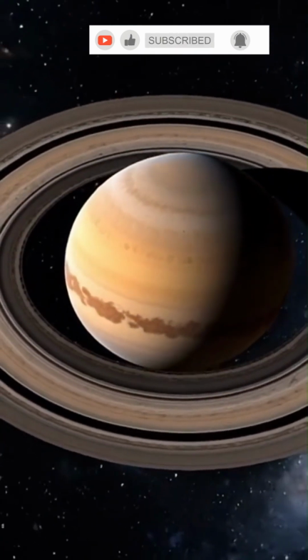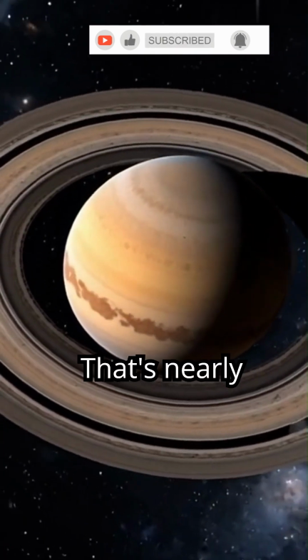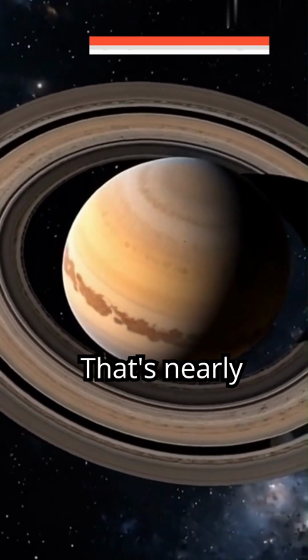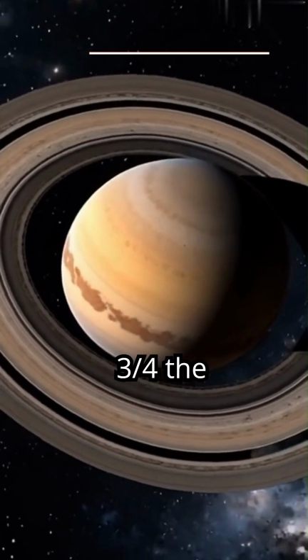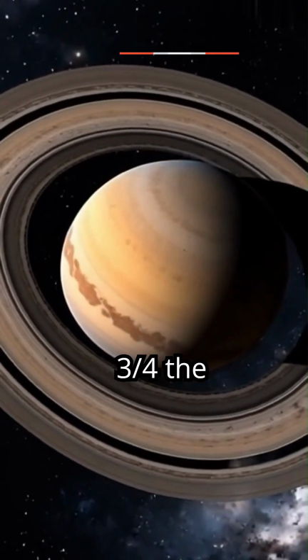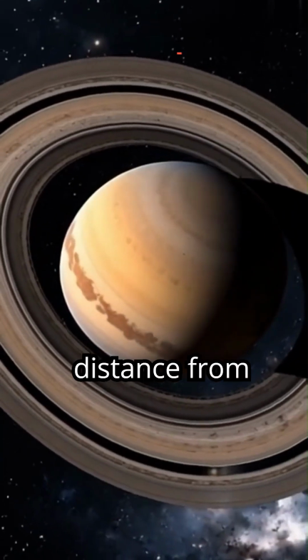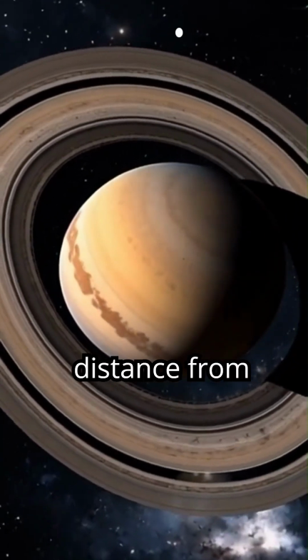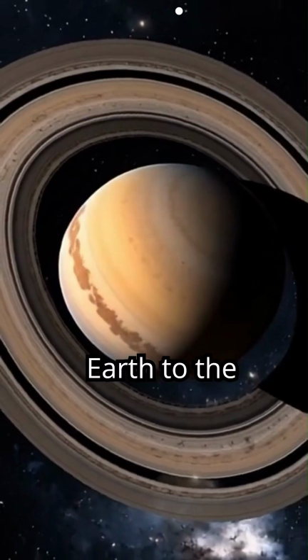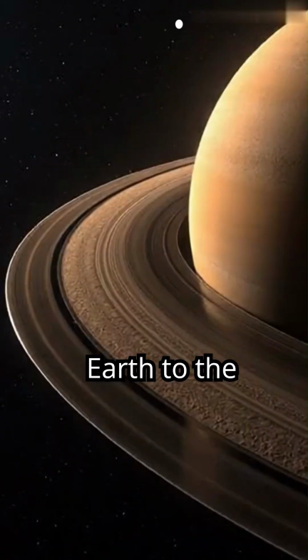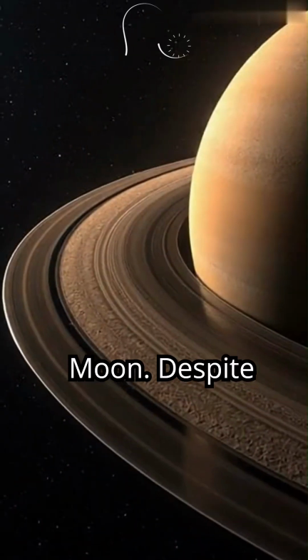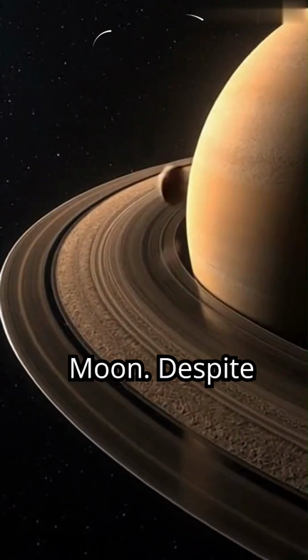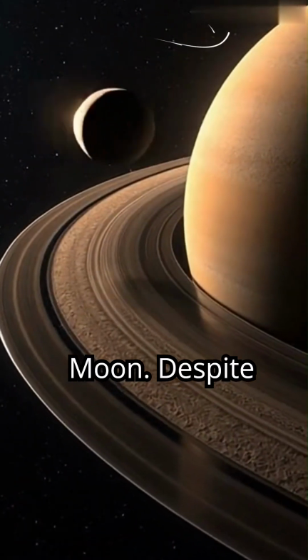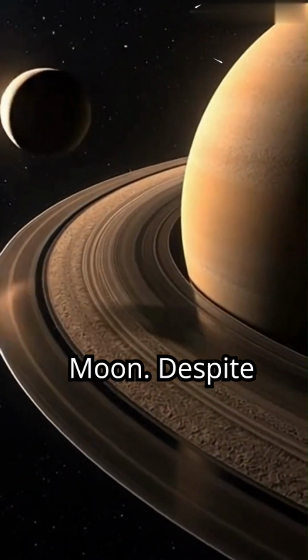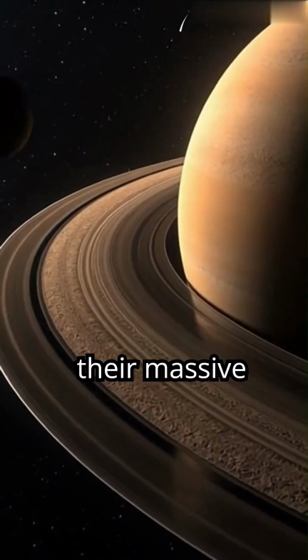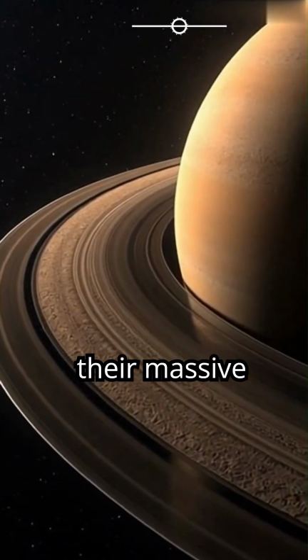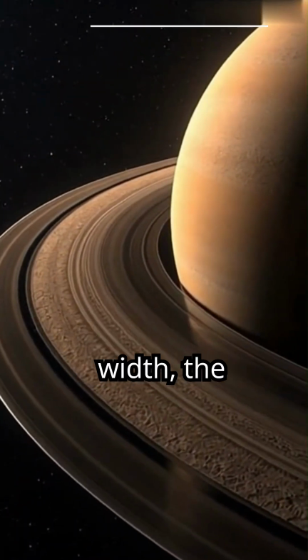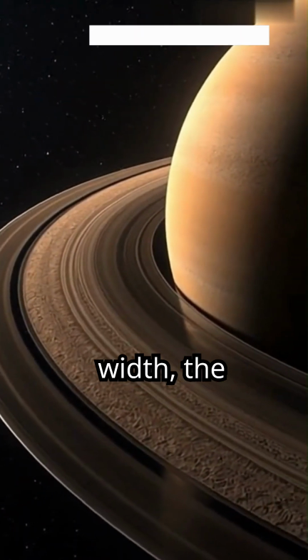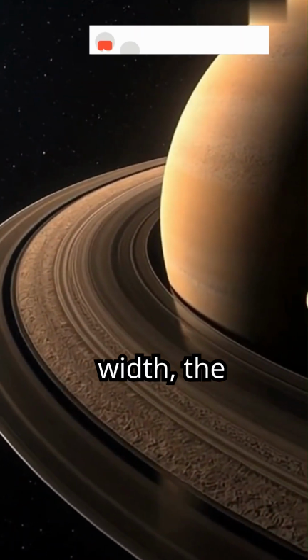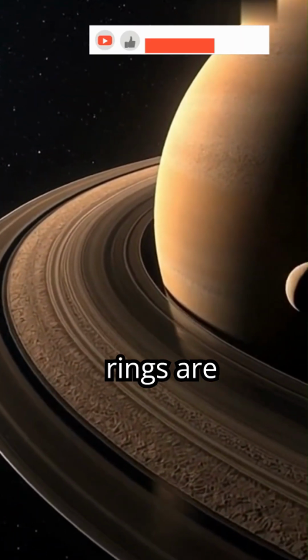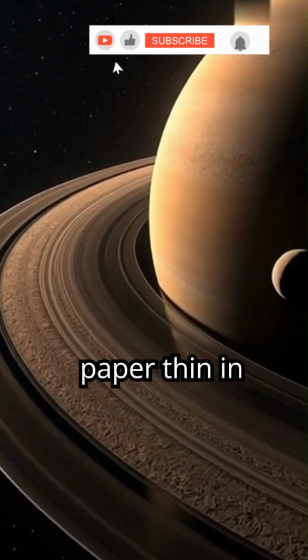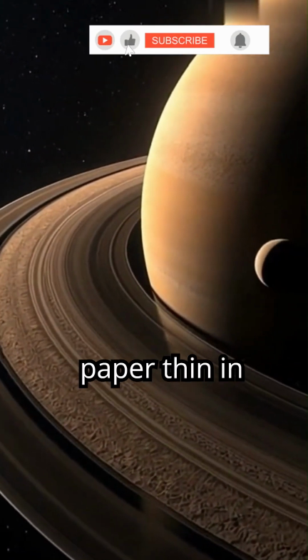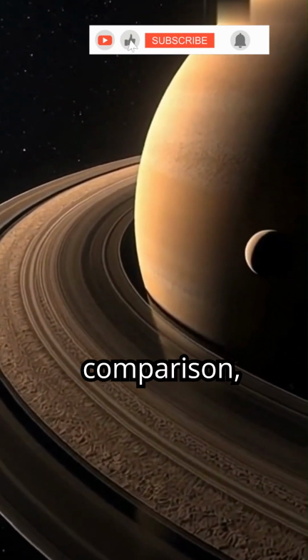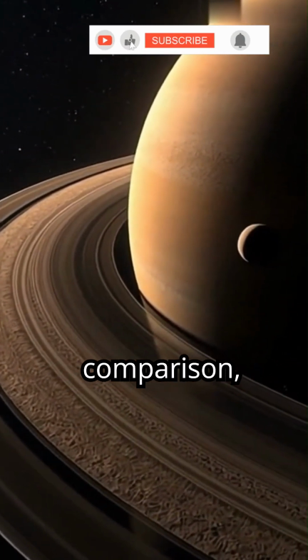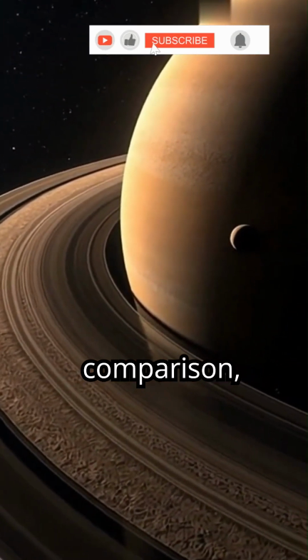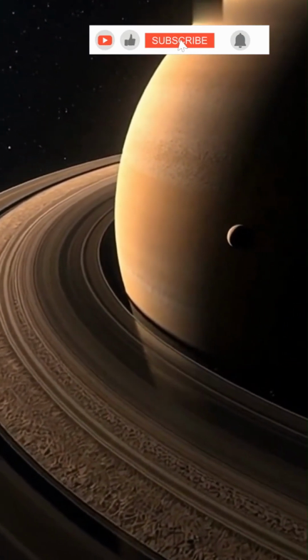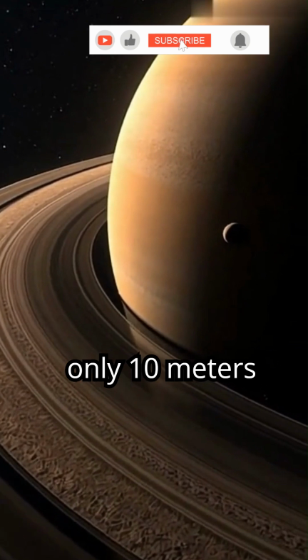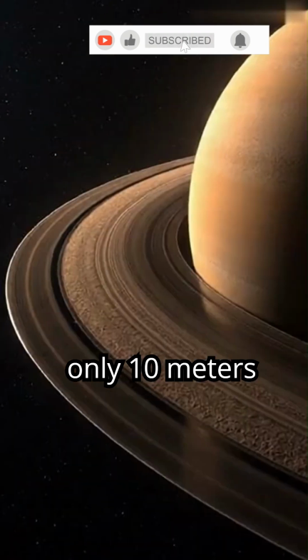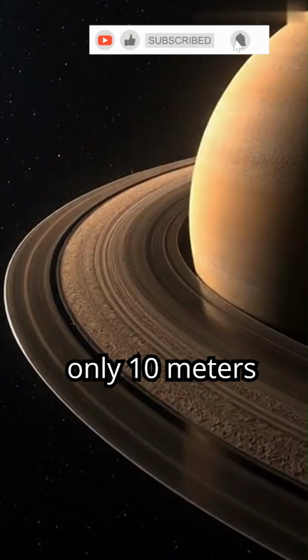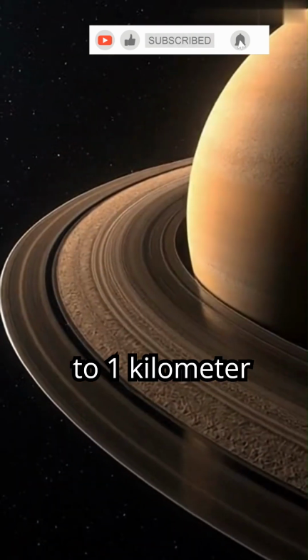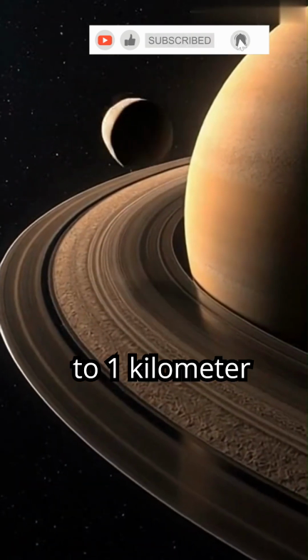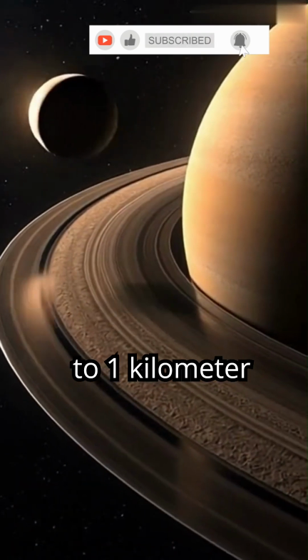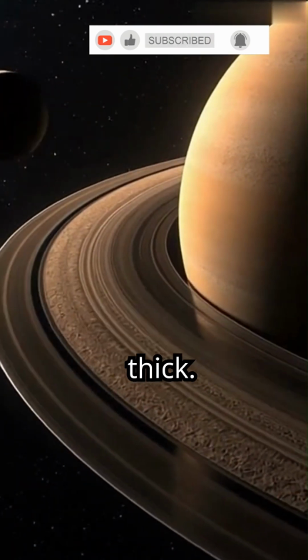The rings span nearly three-fourths the distance from Earth to the Moon. Despite their massive width, the rings are paper-thin in comparison, only 10 meters to 1 kilometer thick.